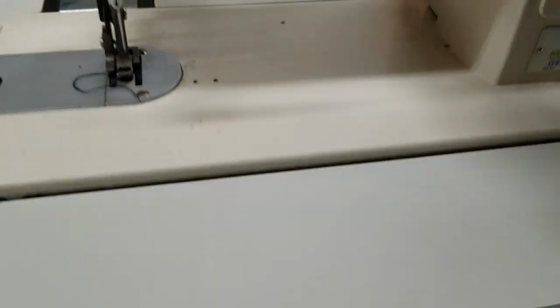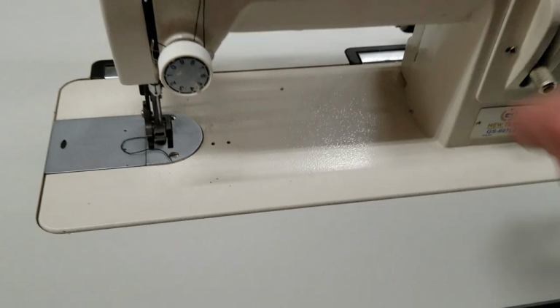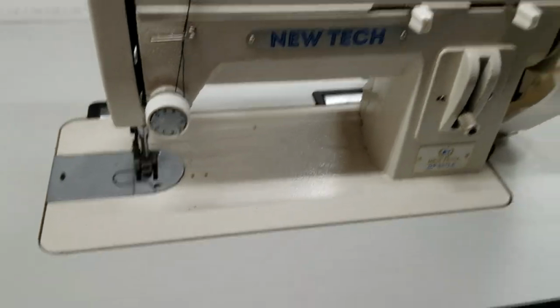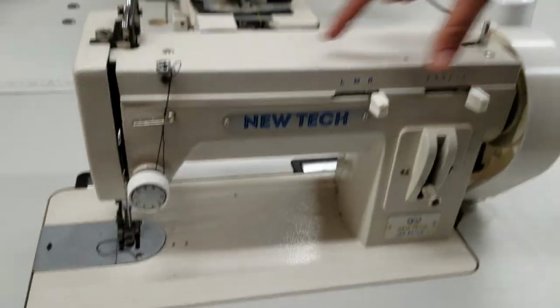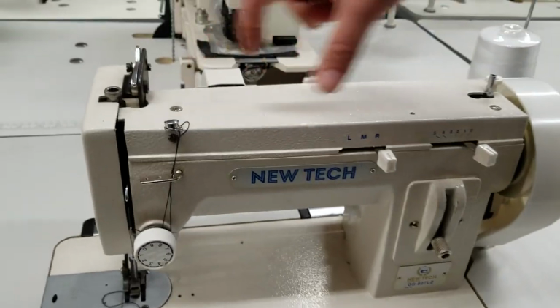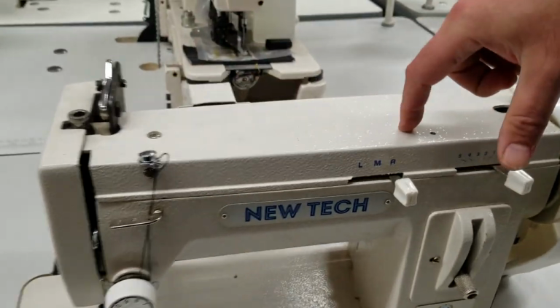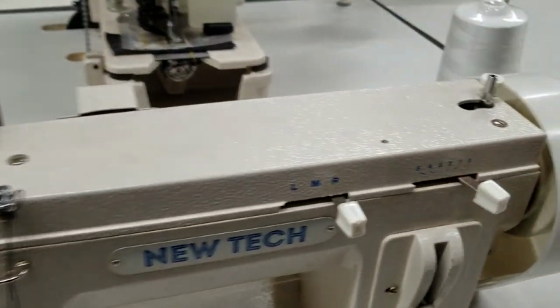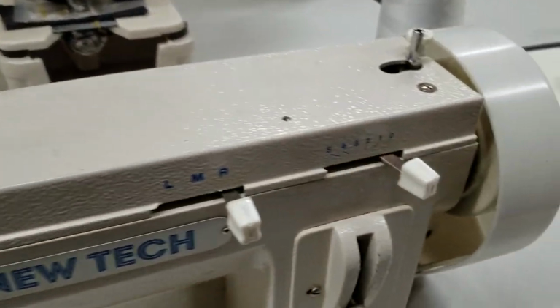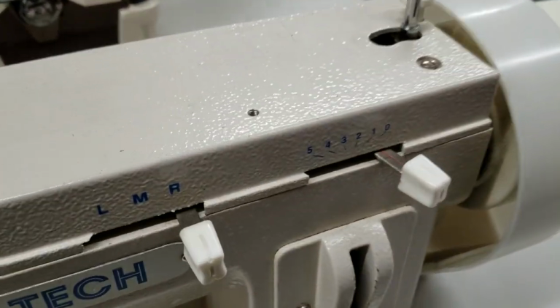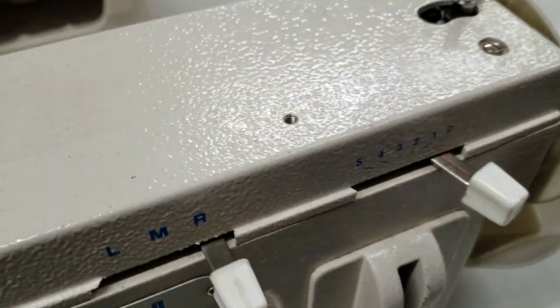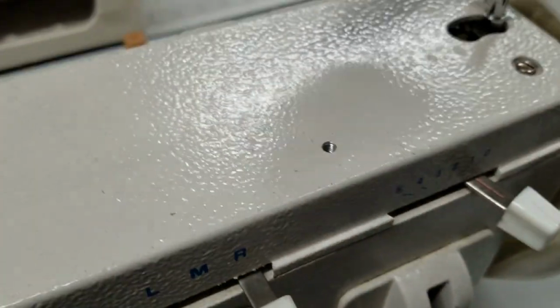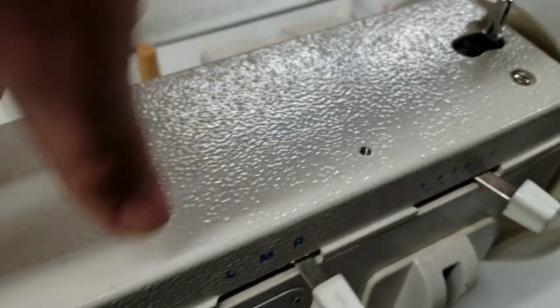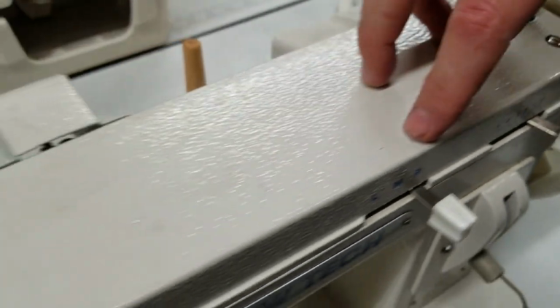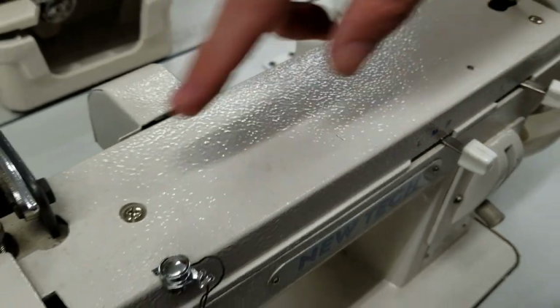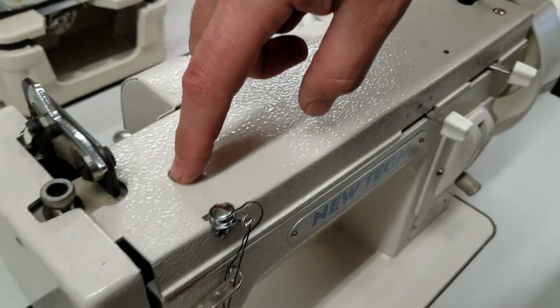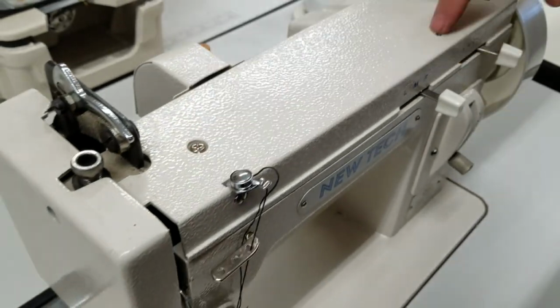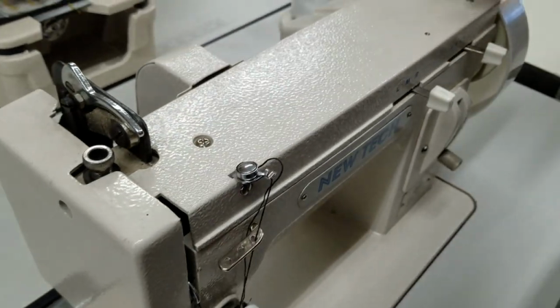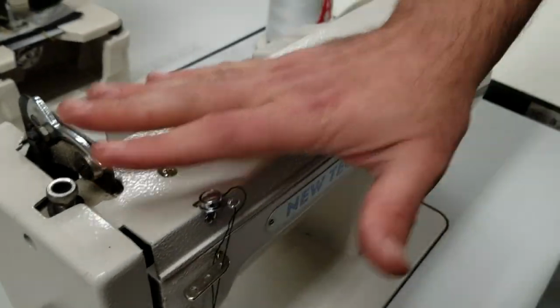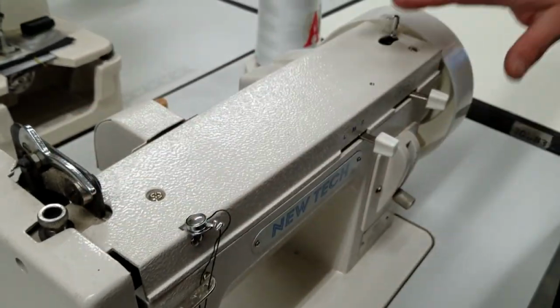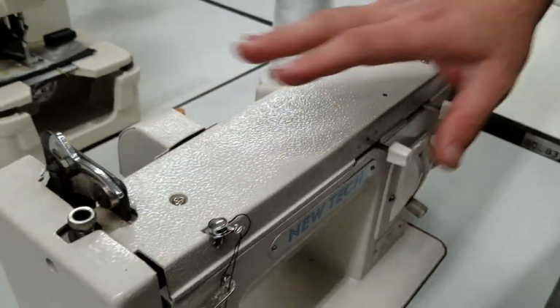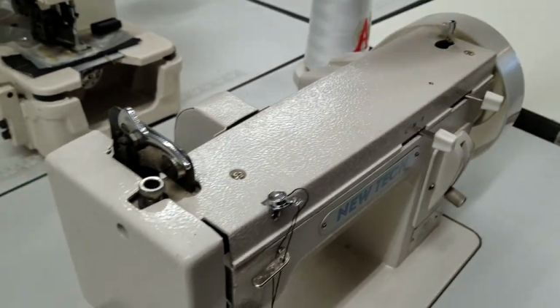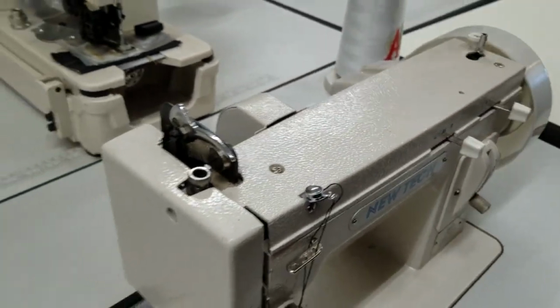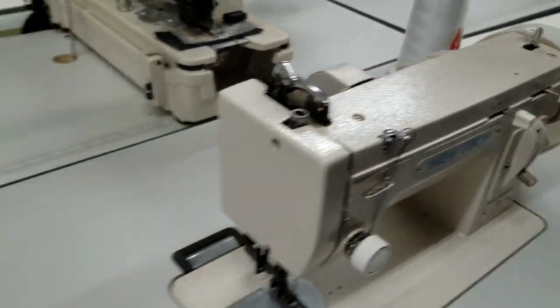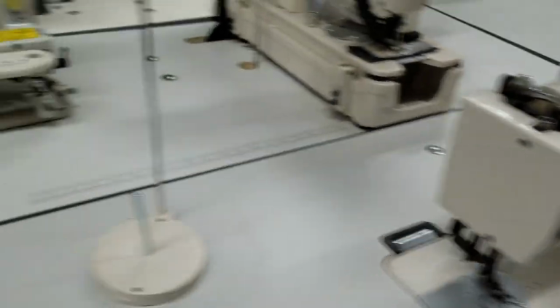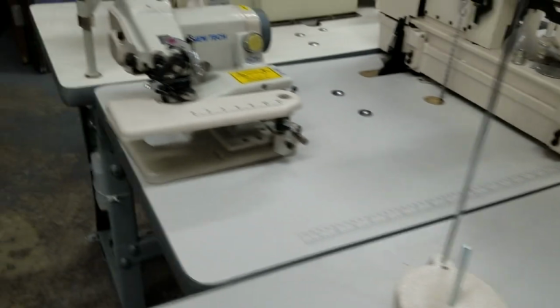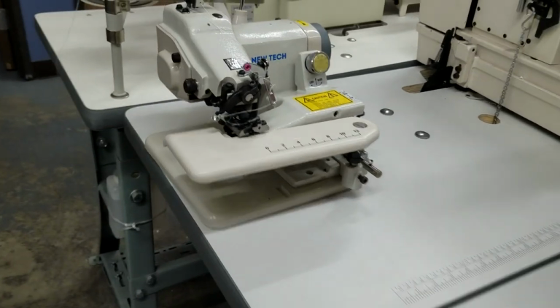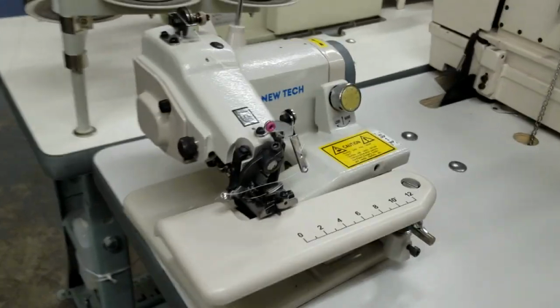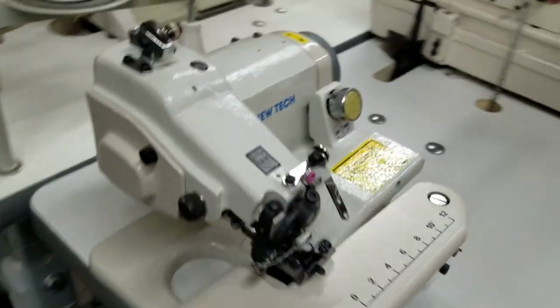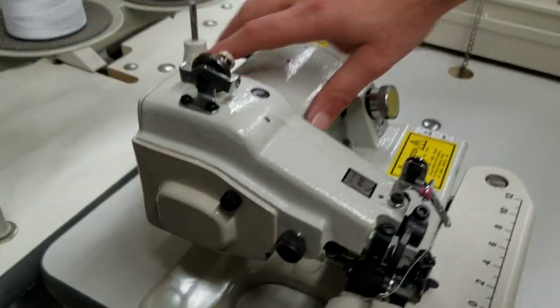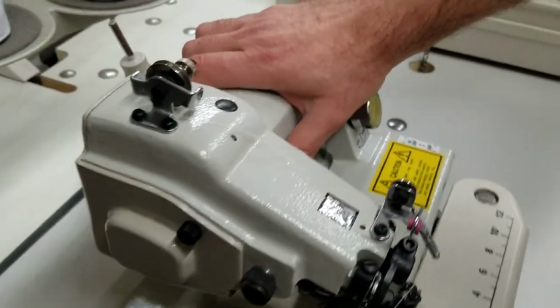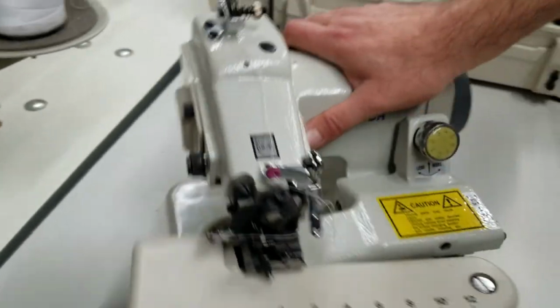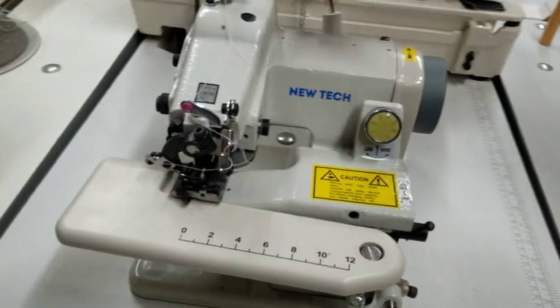Underneath, same thing — hole right here. You oil it from the top. You could even open this up and grease it. Nothing is going to happen. On the blind stitch sewing machine from New Tech — no oil pan.